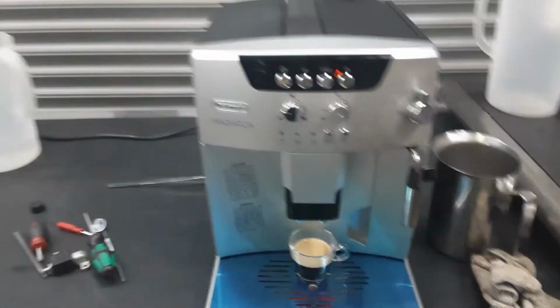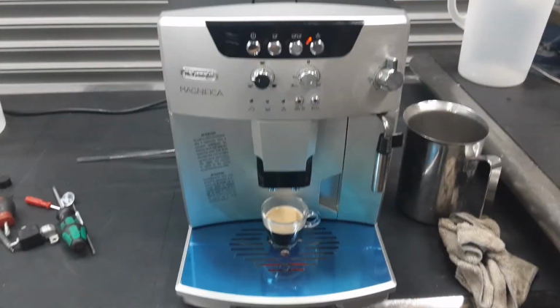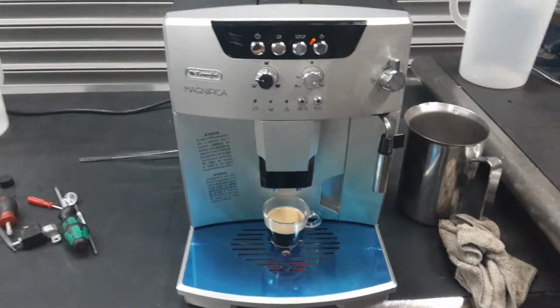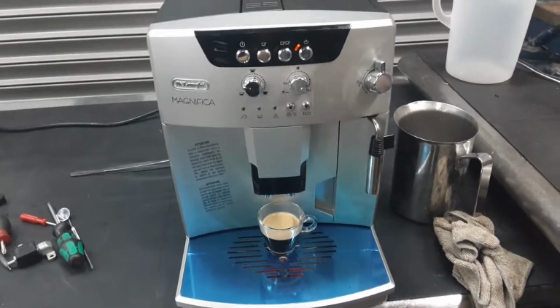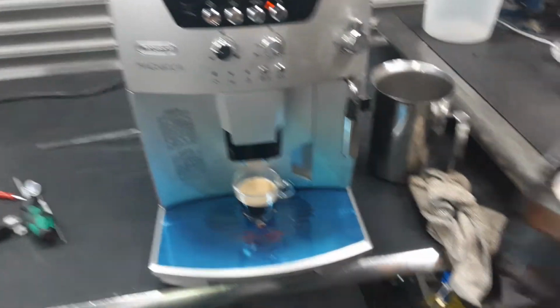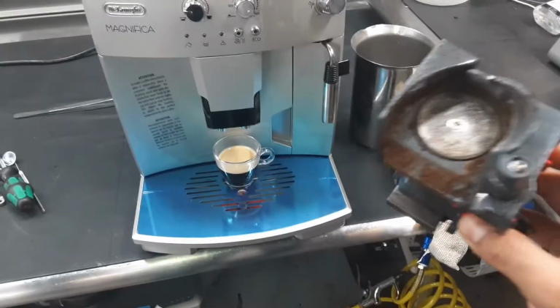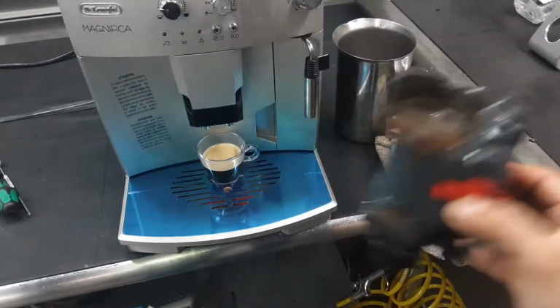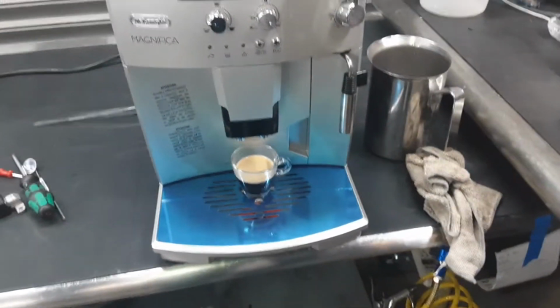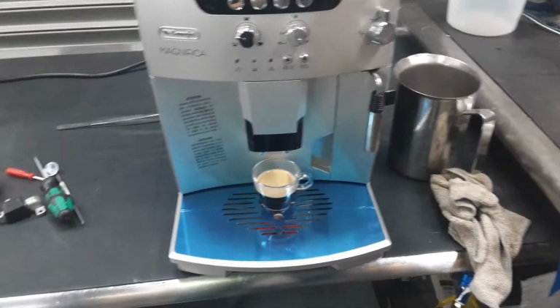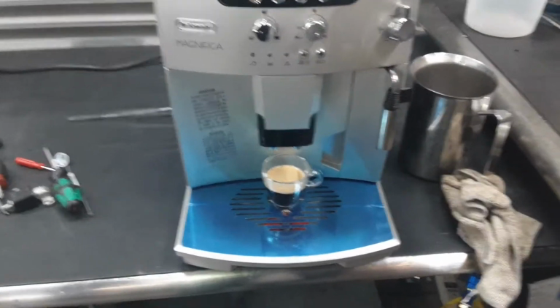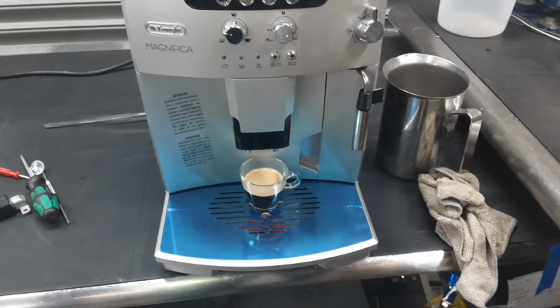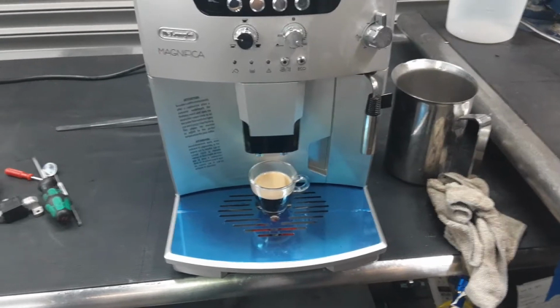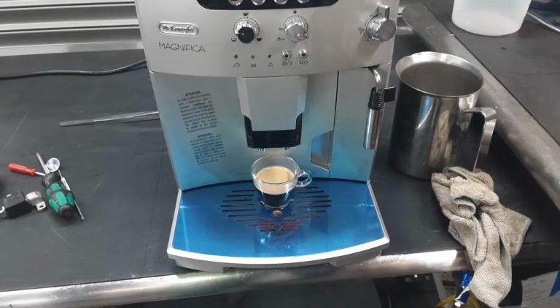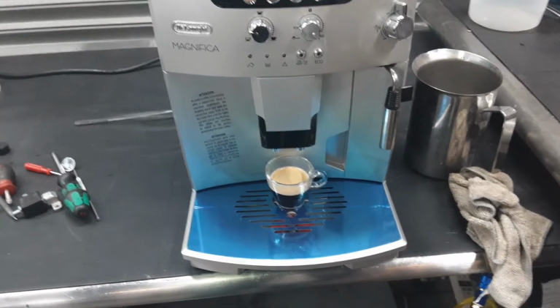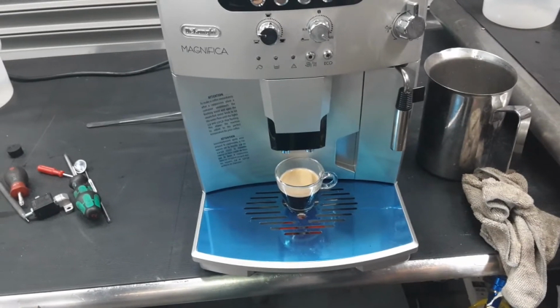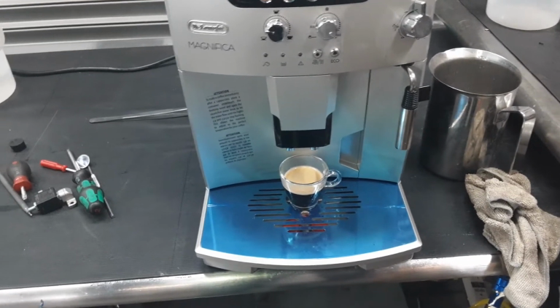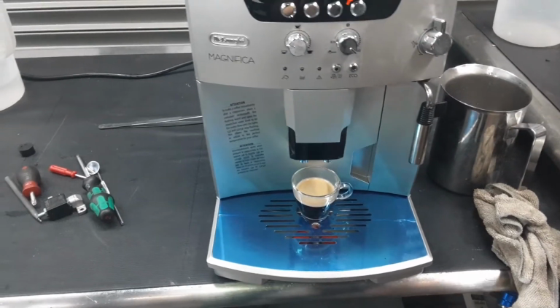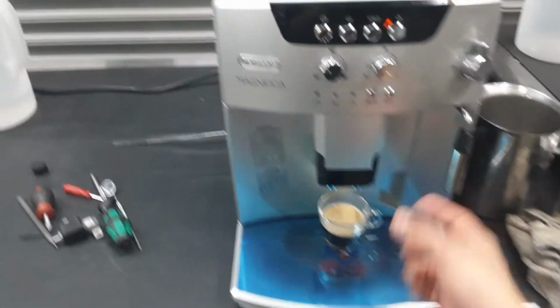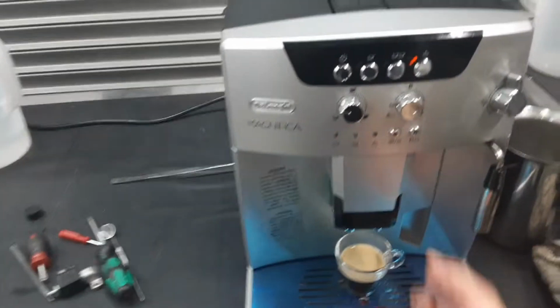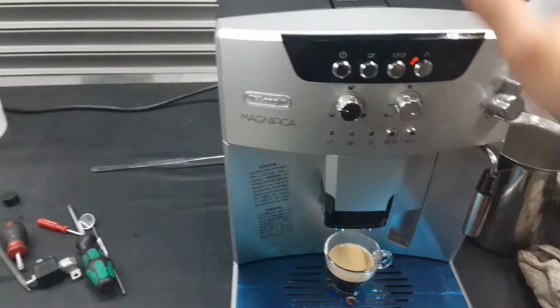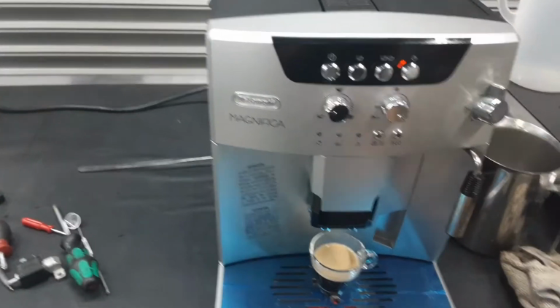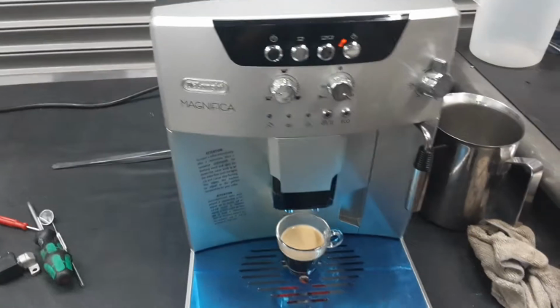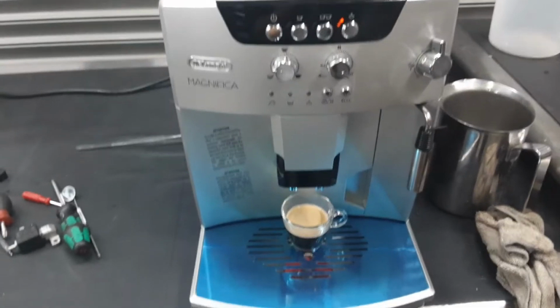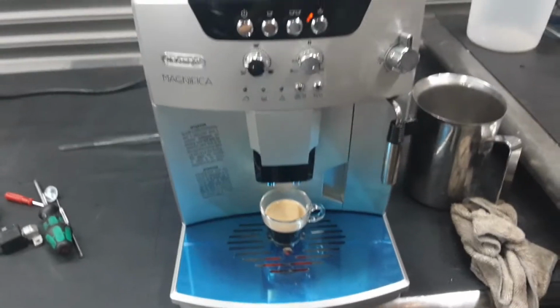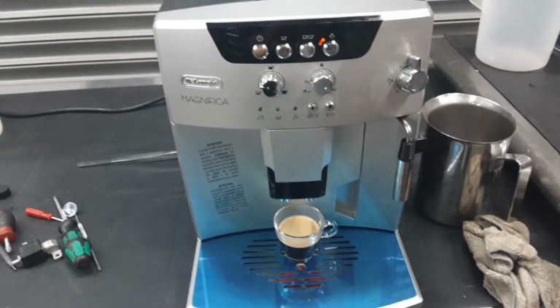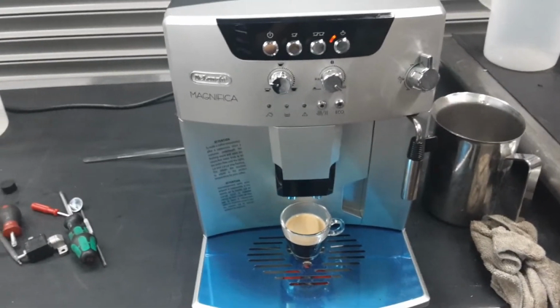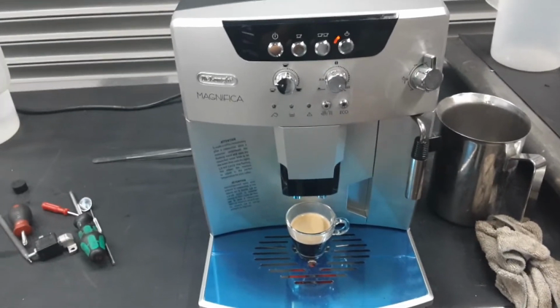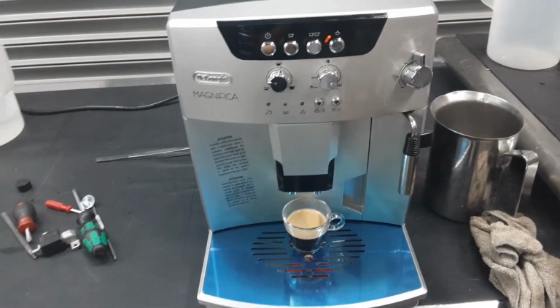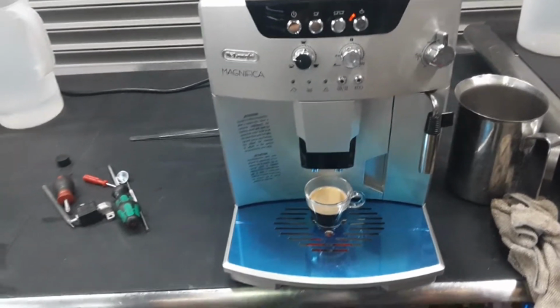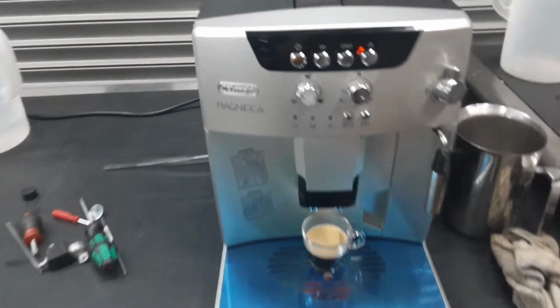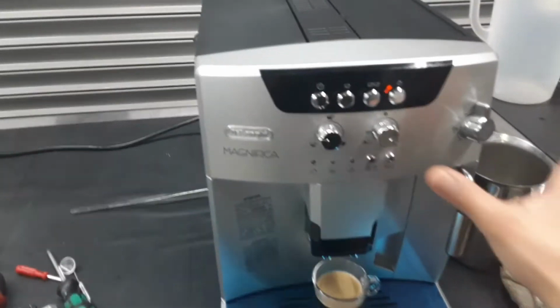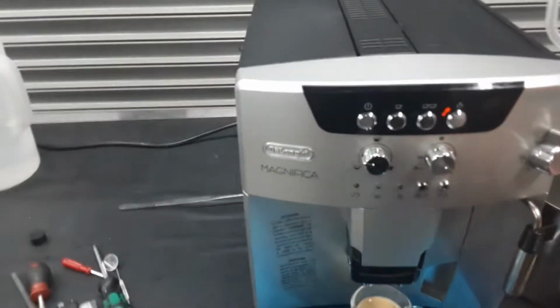For this machine we just did a tune-up: replacing the brew unit, replacing the o-ring from the generator, a deep clean inside the machine, as well as deep cleaning the spouts and all the parts of the machine. We also descaled this machine — just a good all-around tune-up.